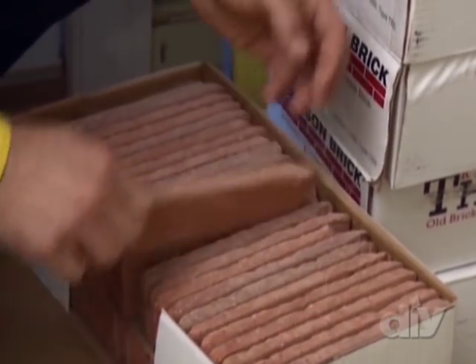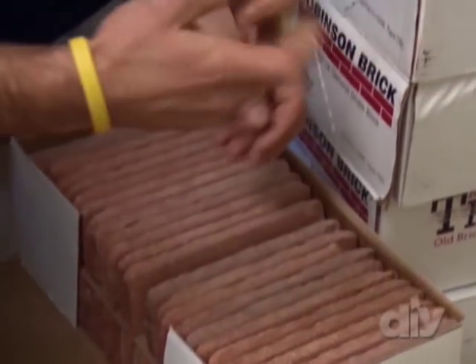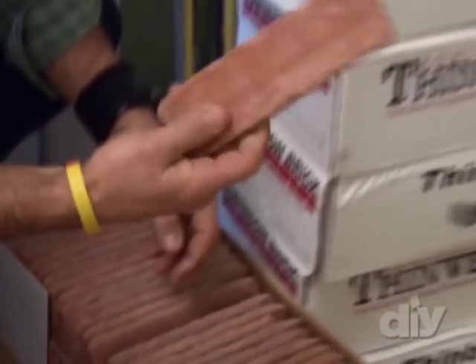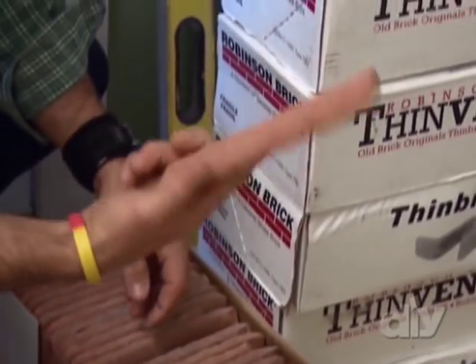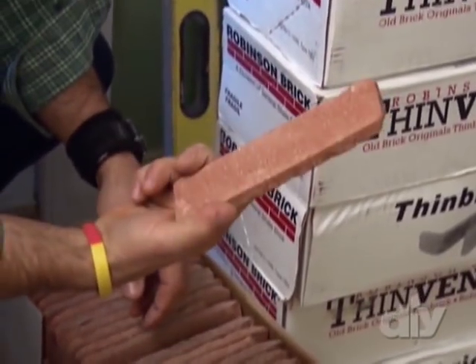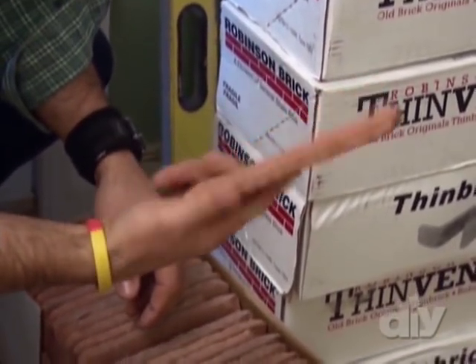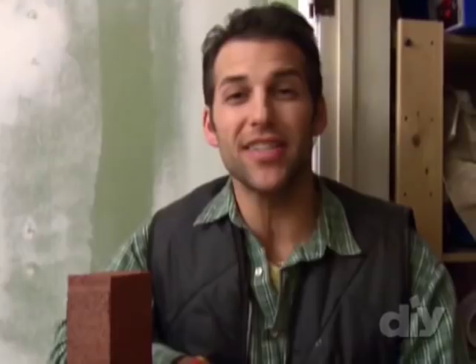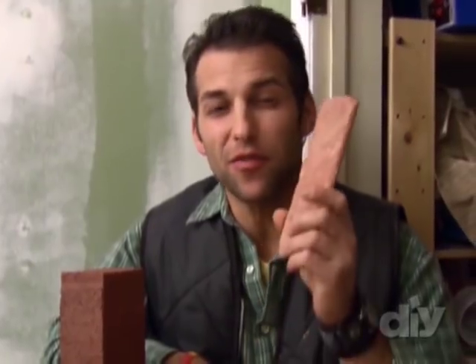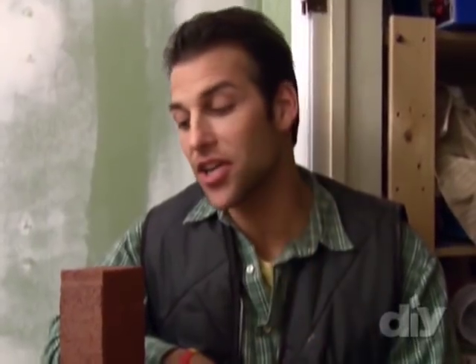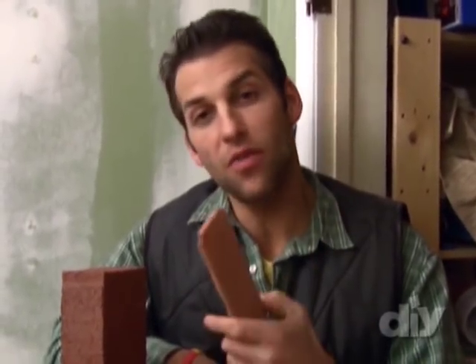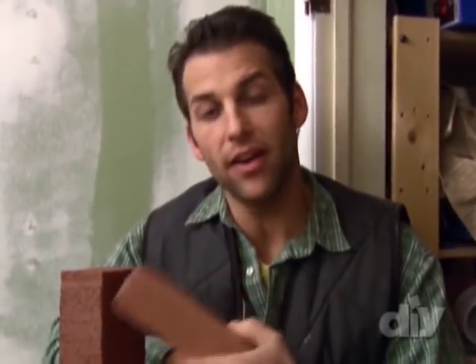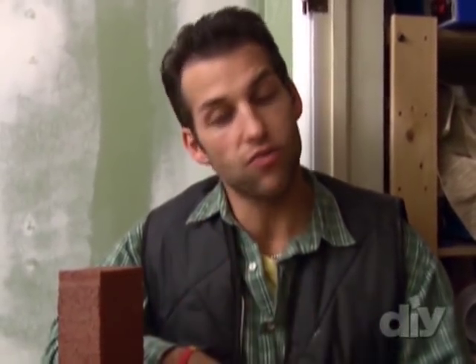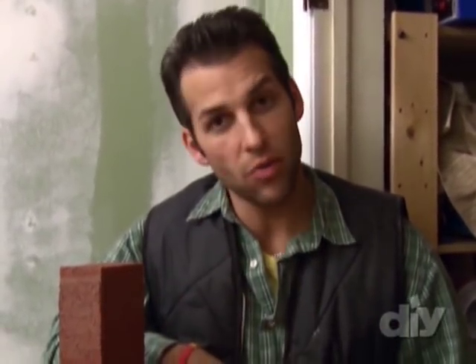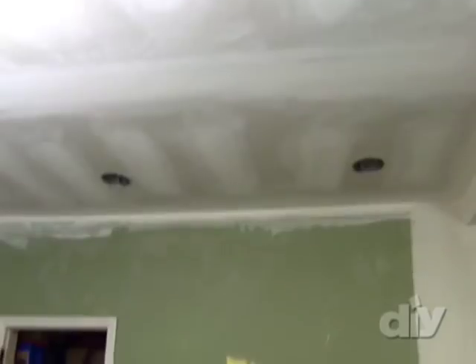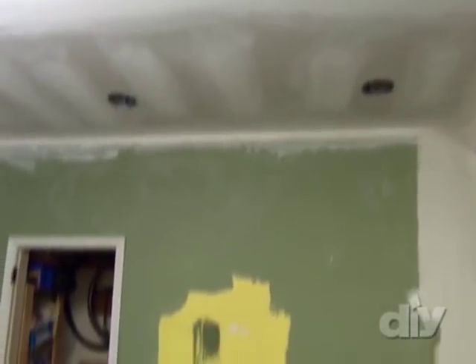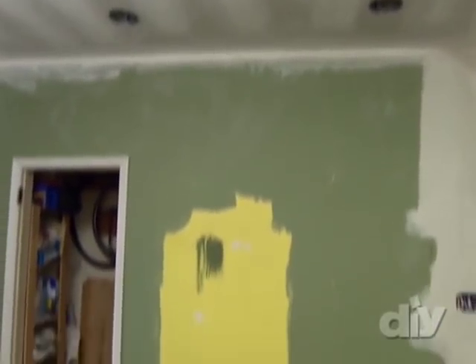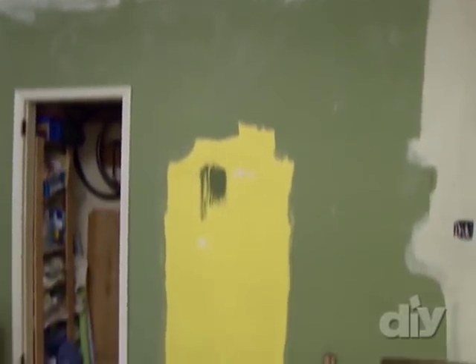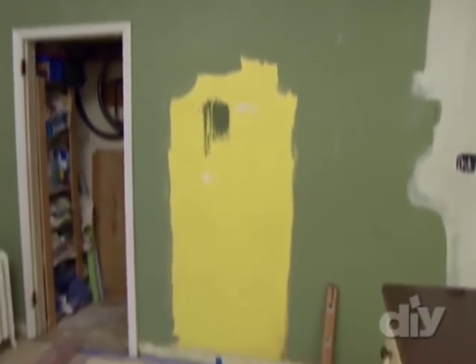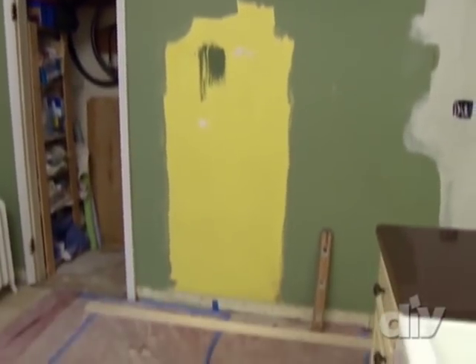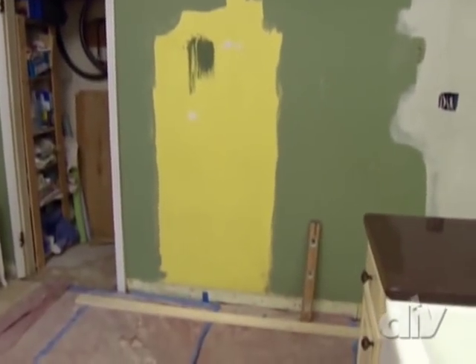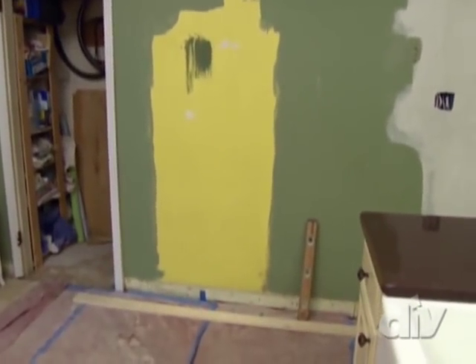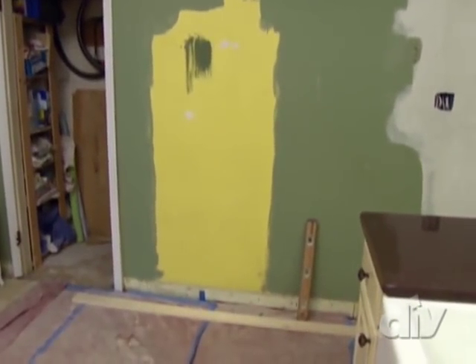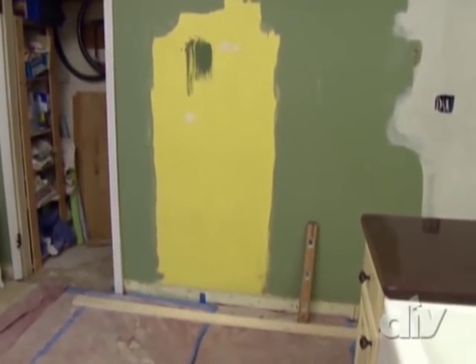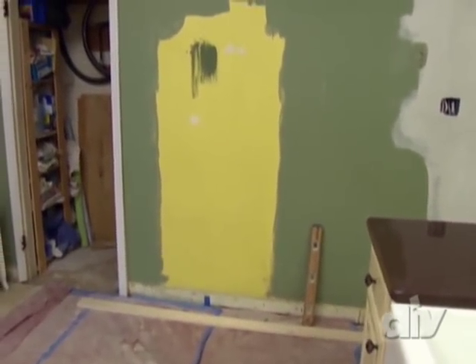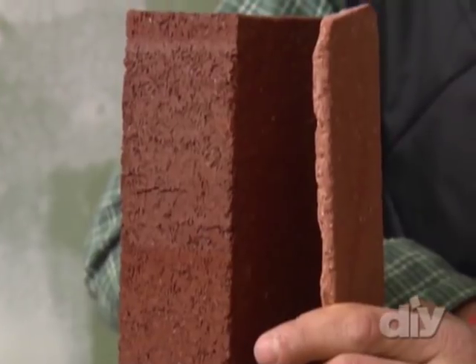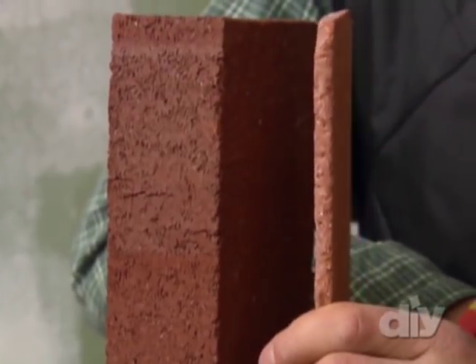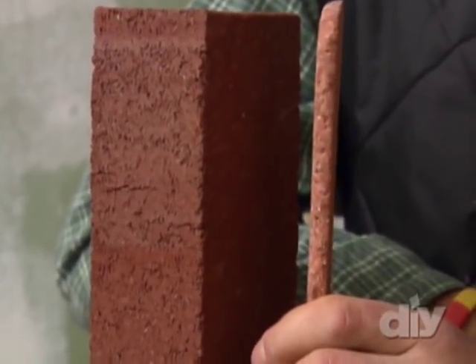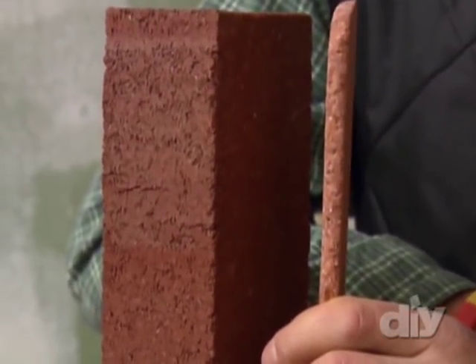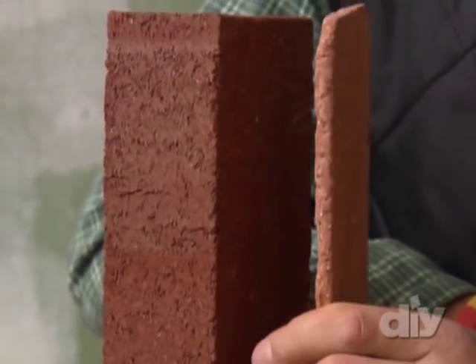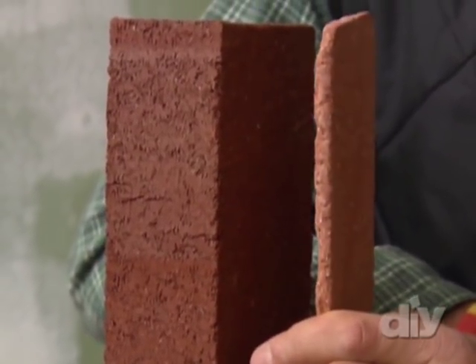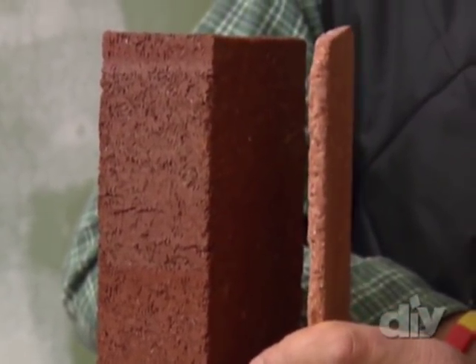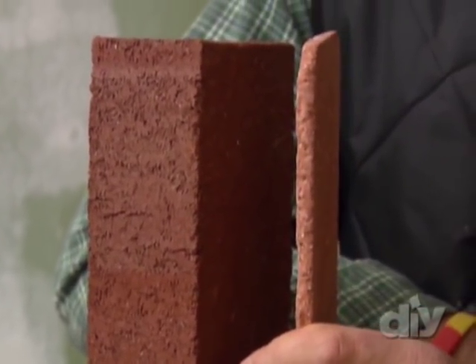One of the wonderful things about thin brick veneer is that it's a fraction of the weight of regular brick. You do not need a load-bearing foundation to support it on, and it gives you the same exact look as thick, heavy brick.